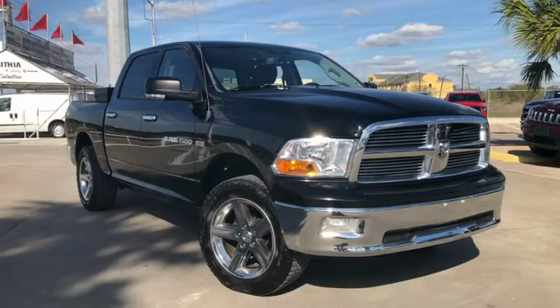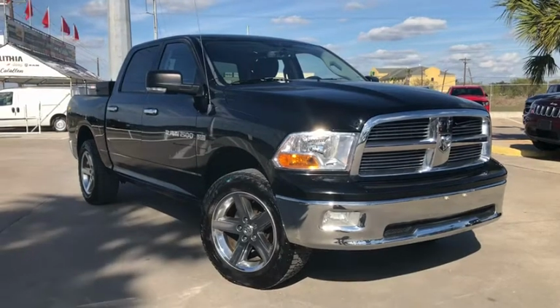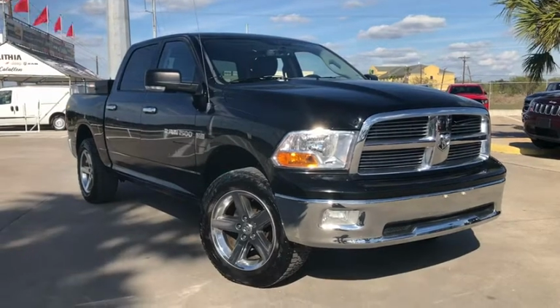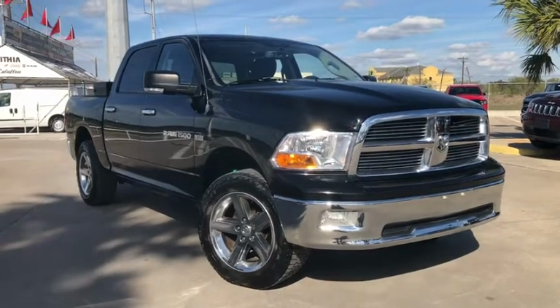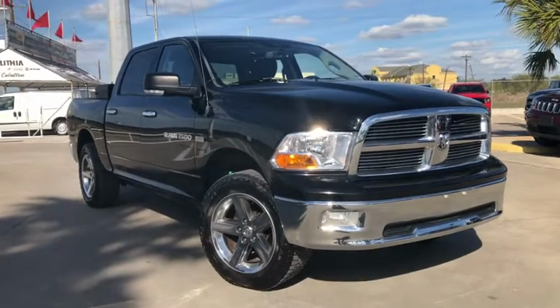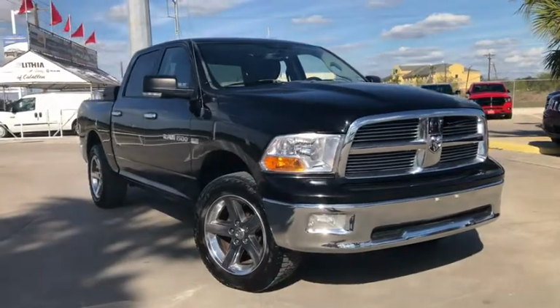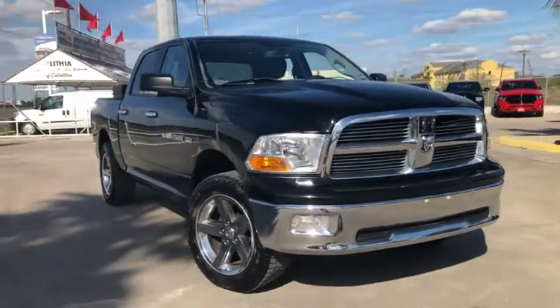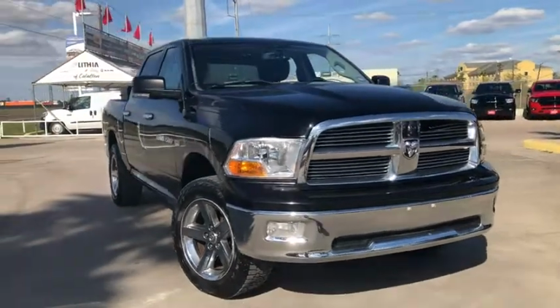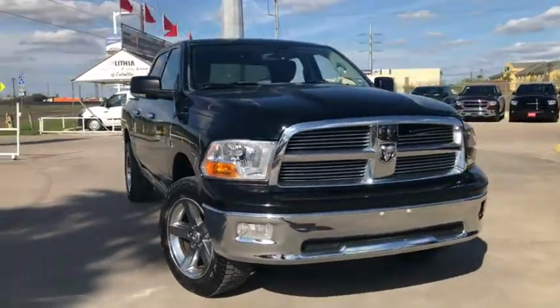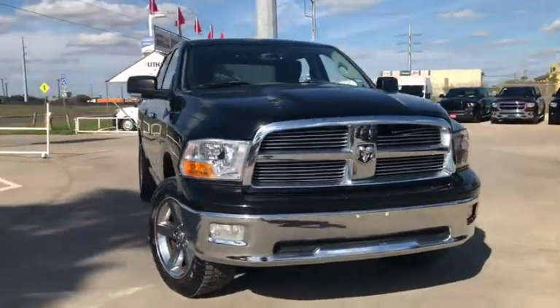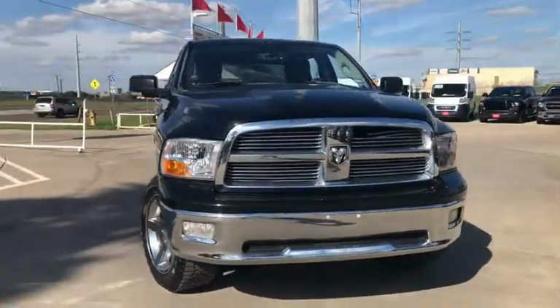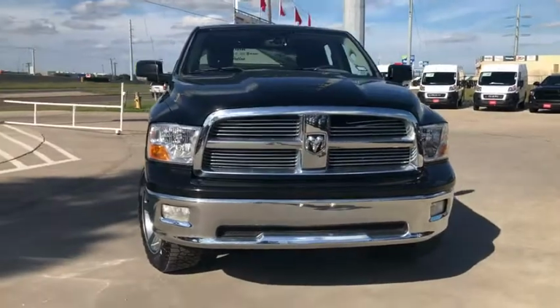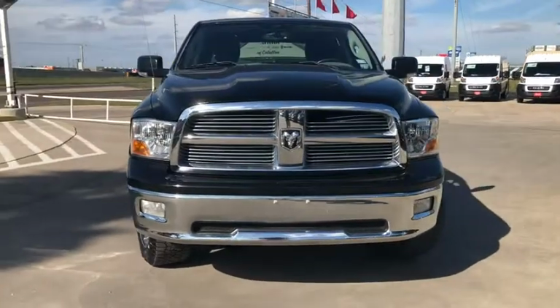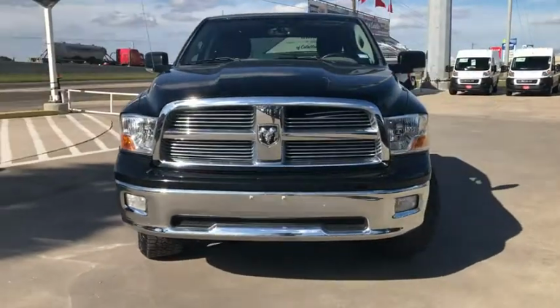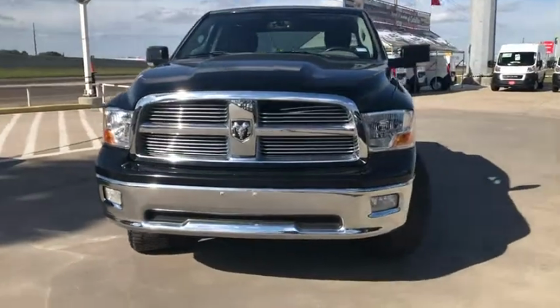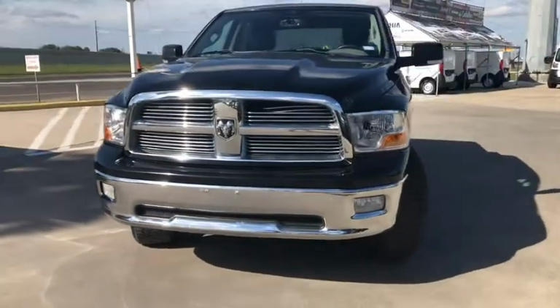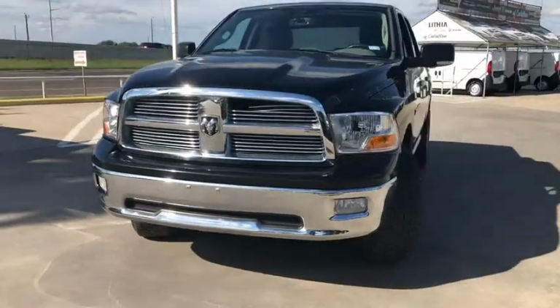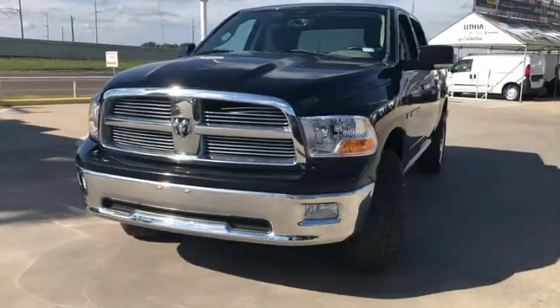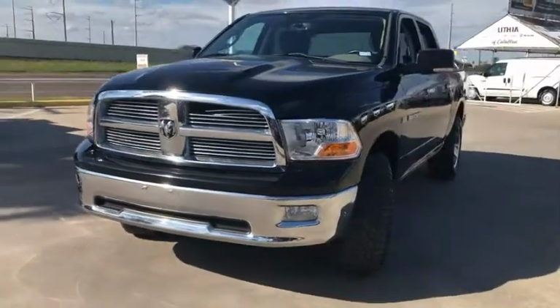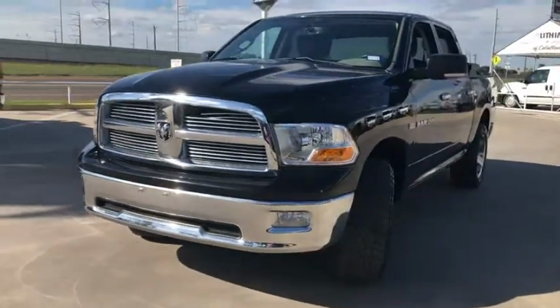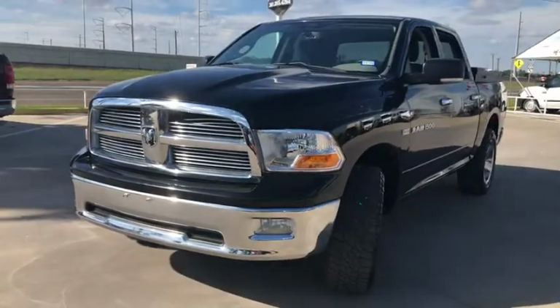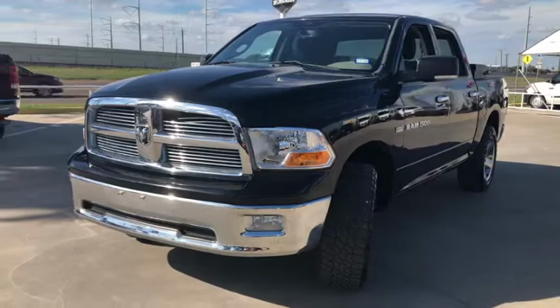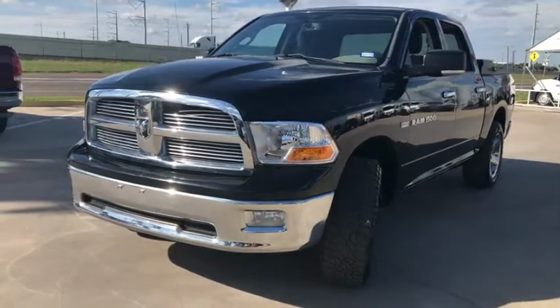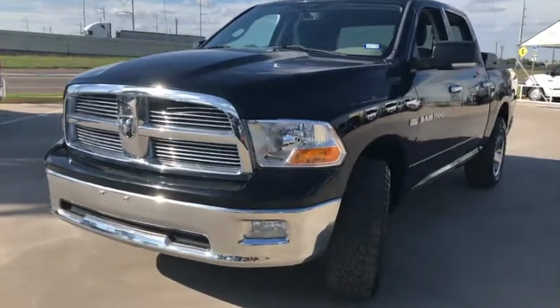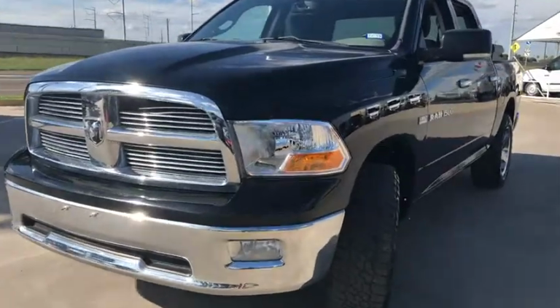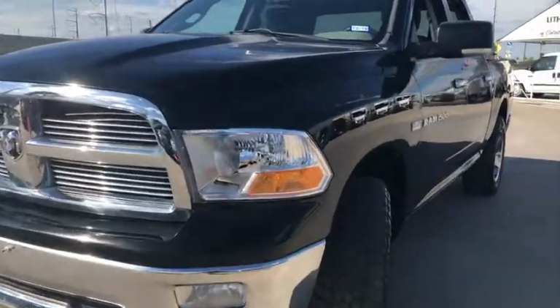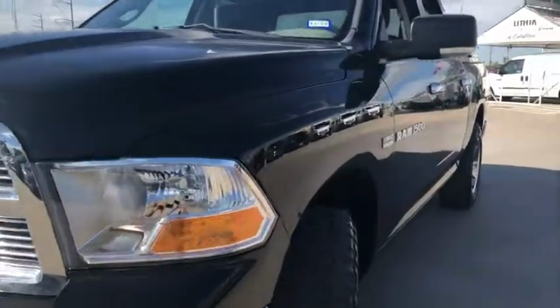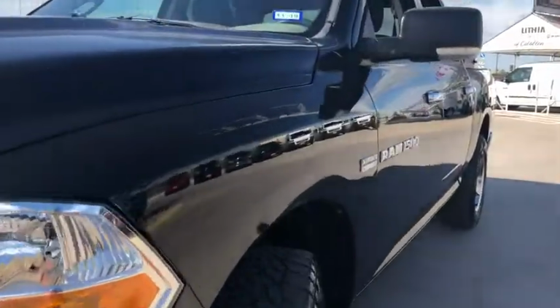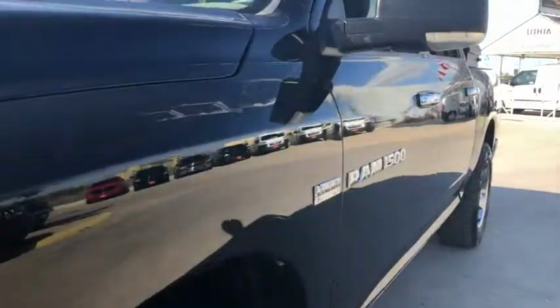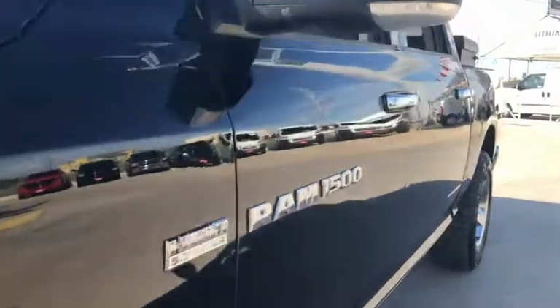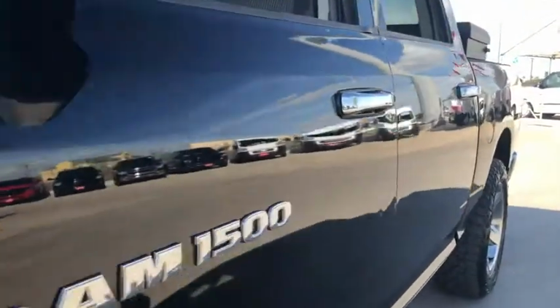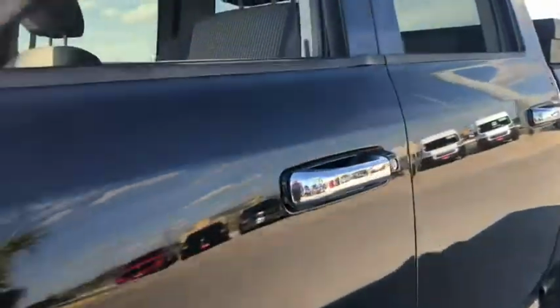Stop by and take a look at the 2012 Ram 1500. The Ram 1500 went against the Chevrolet Silverado, Ford F-150, and Toyota Tundra, which are all excellent trucks in their own right. The Ram took home the prize for its well-rounded strengths.